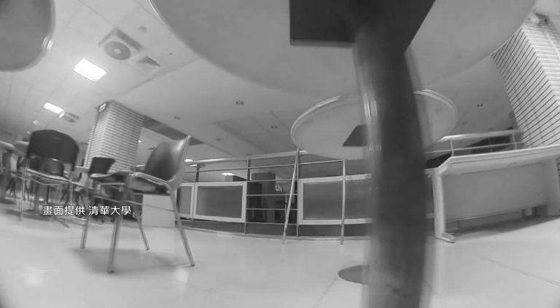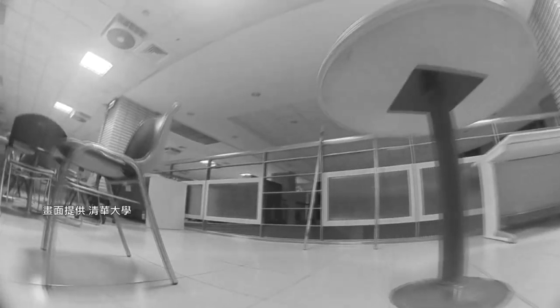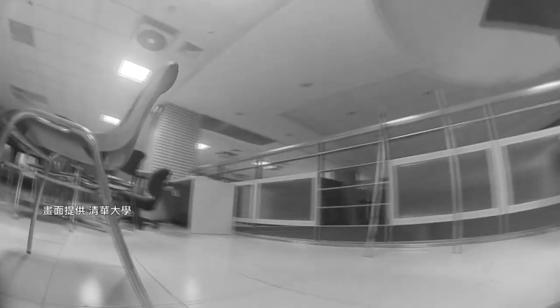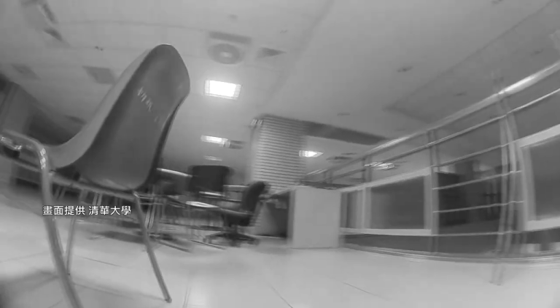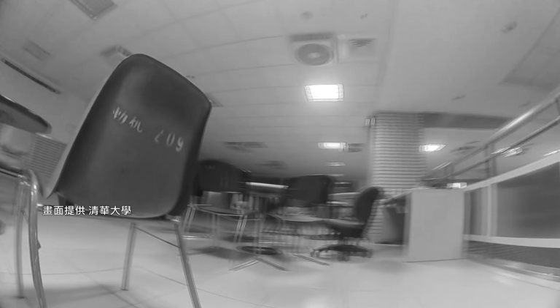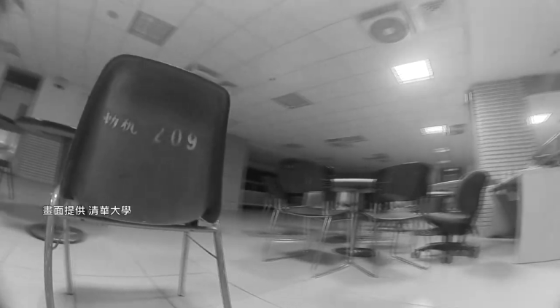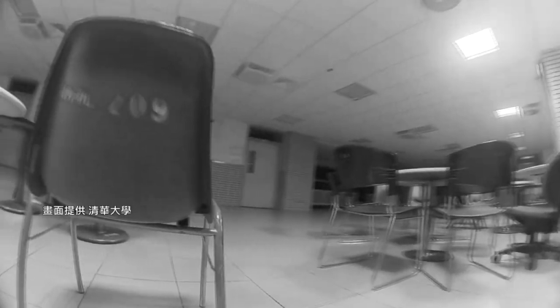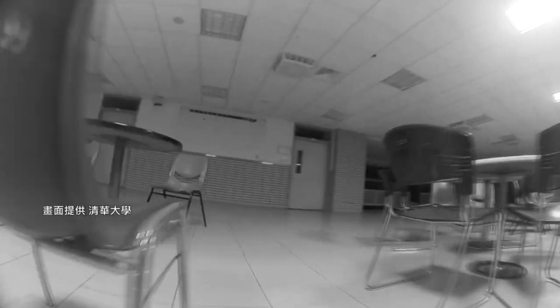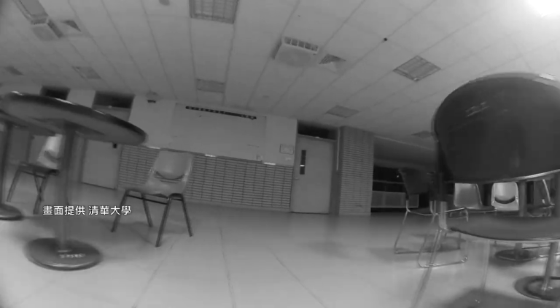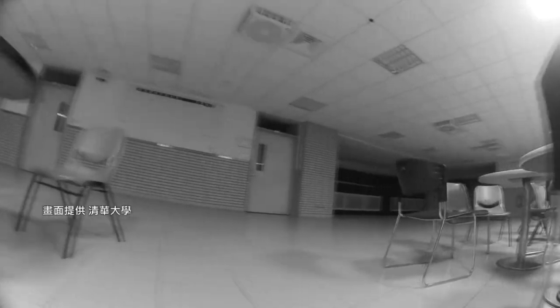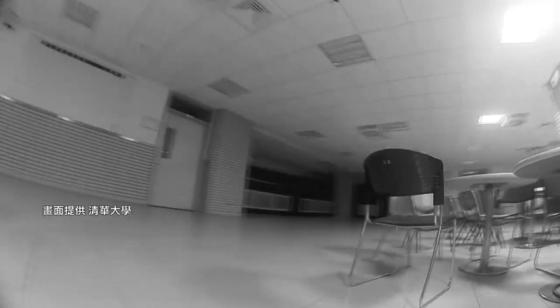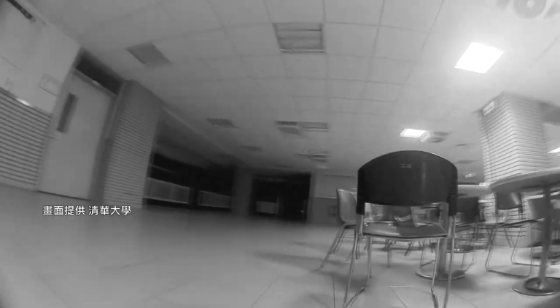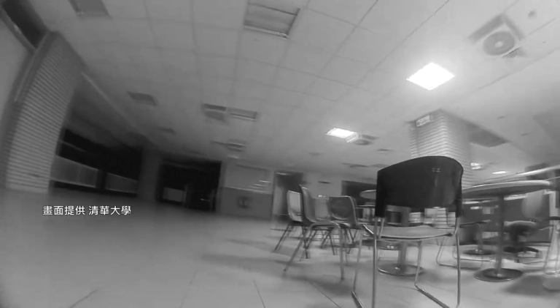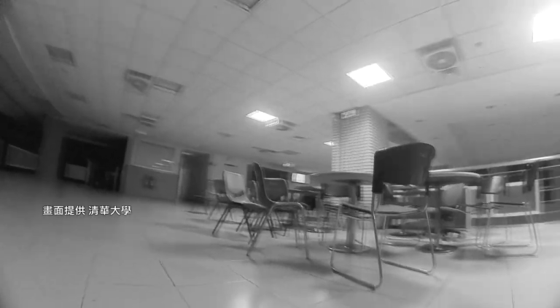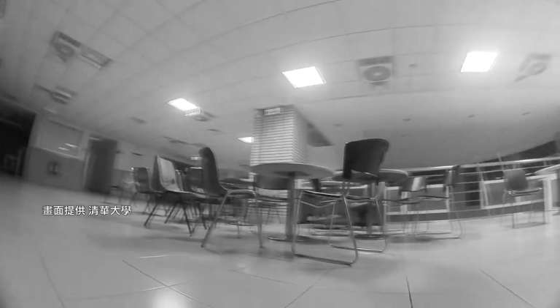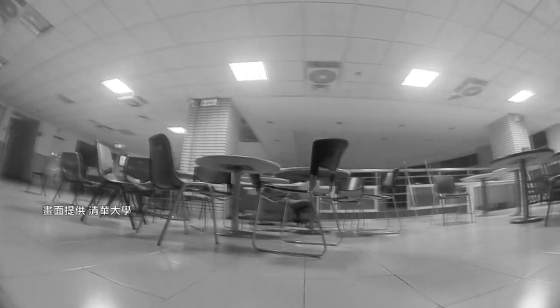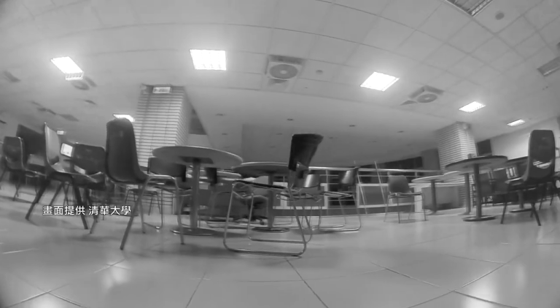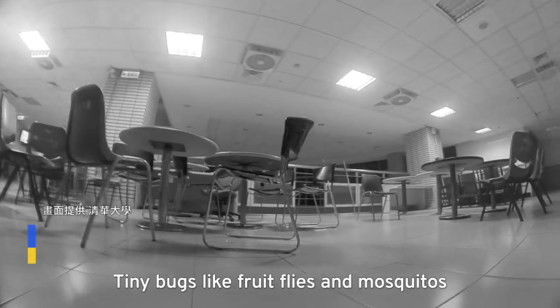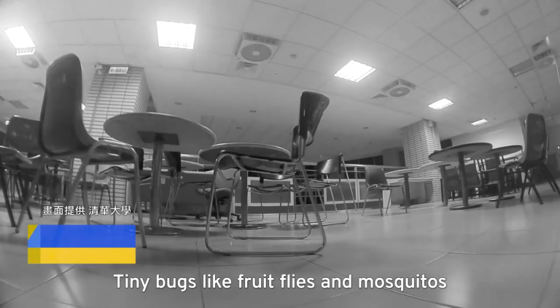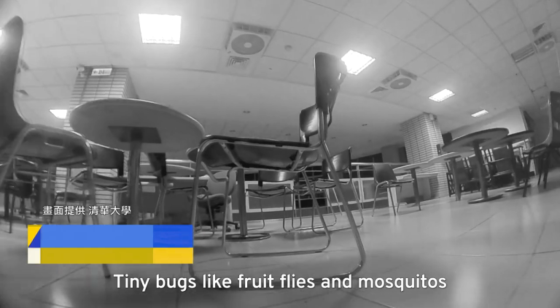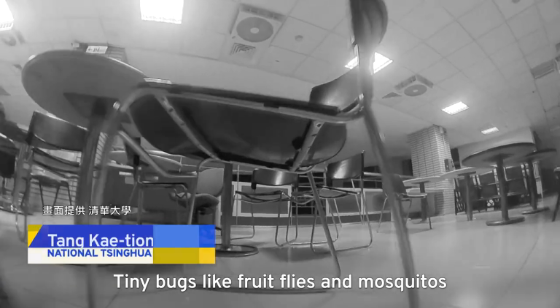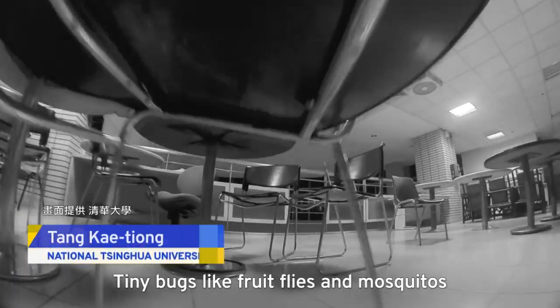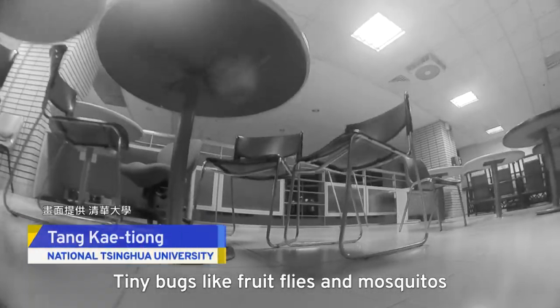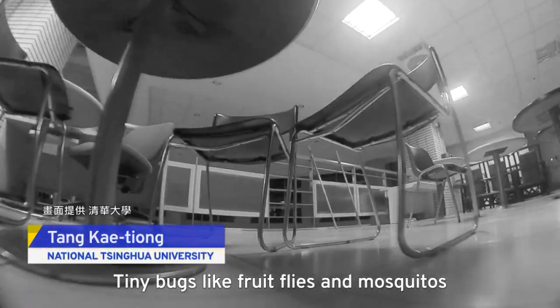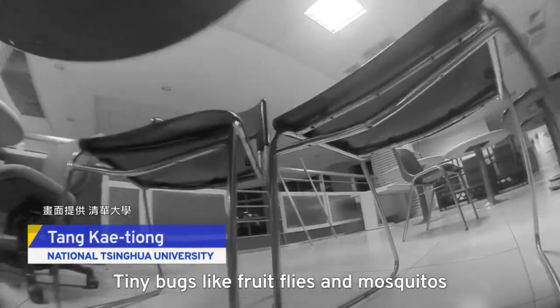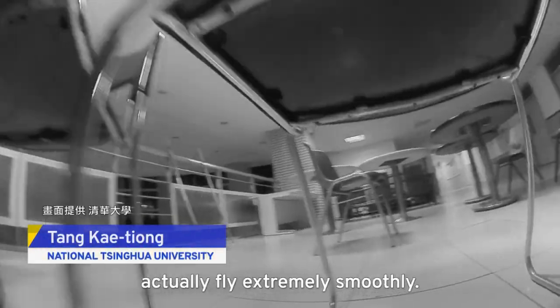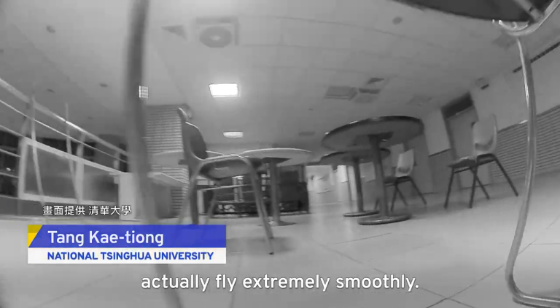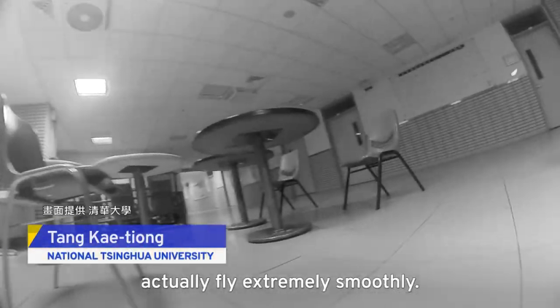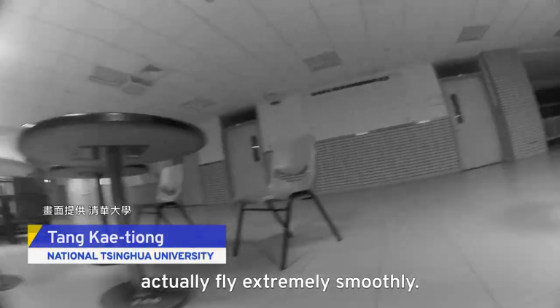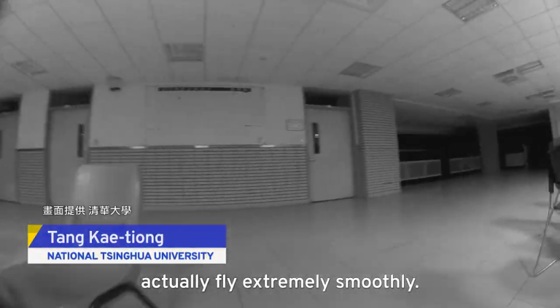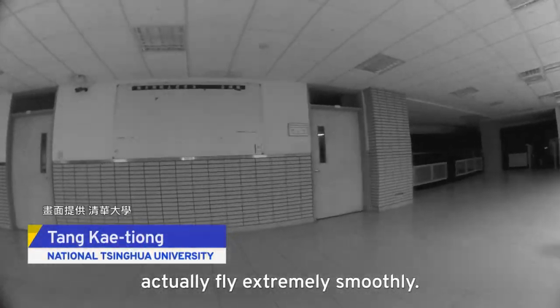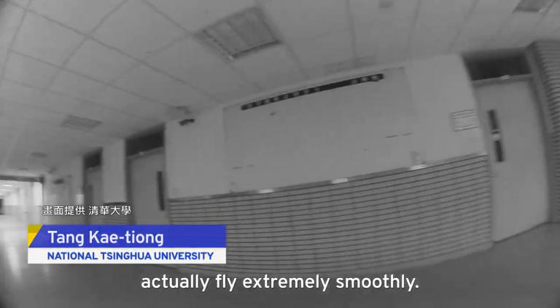The technology is based on bug brains, and it might help drones flee from trouble. In fact, they're flying very smoothly.